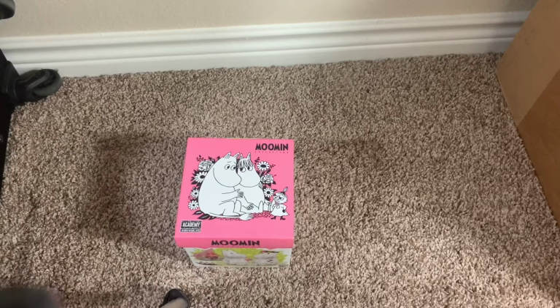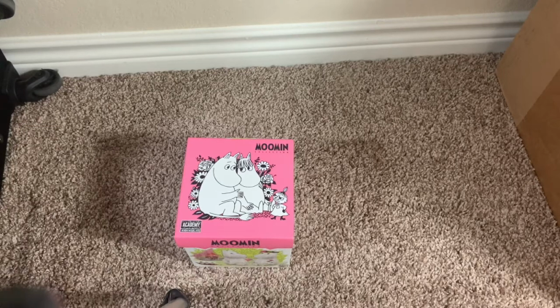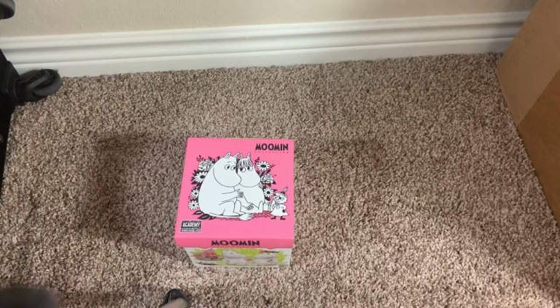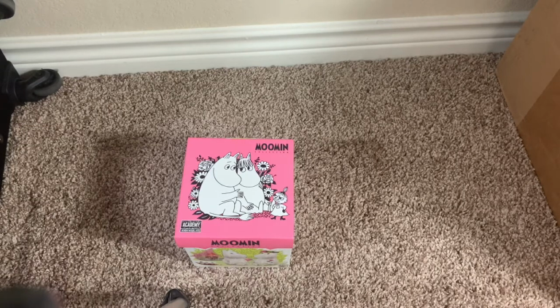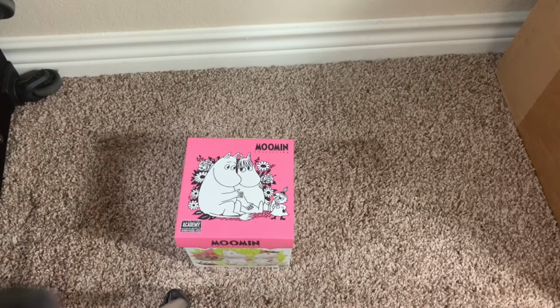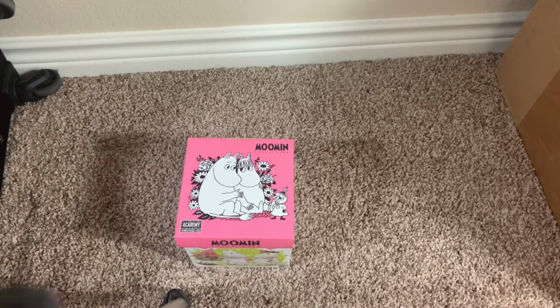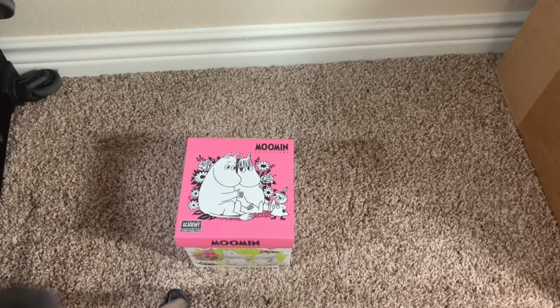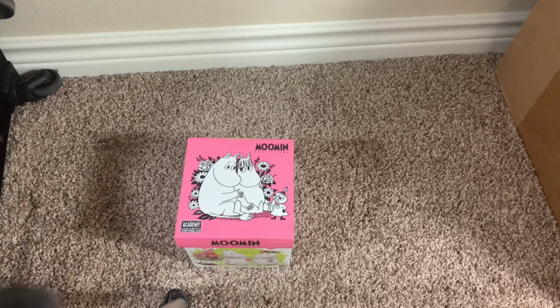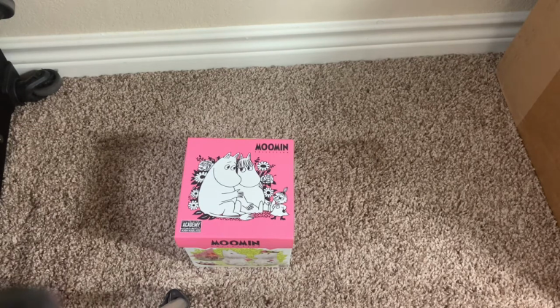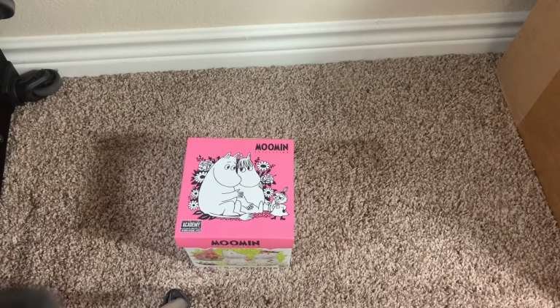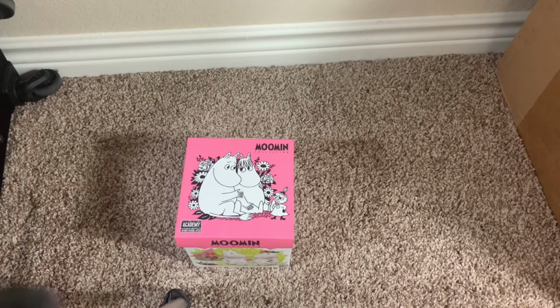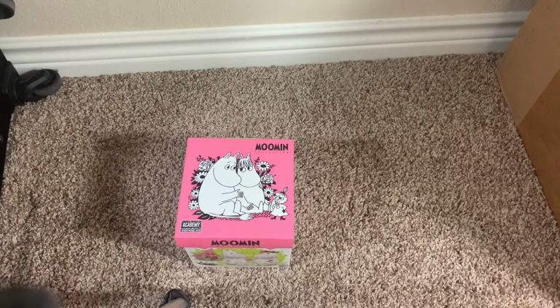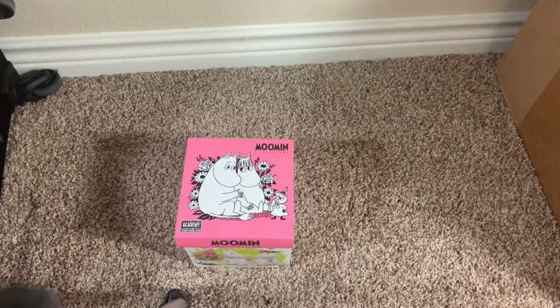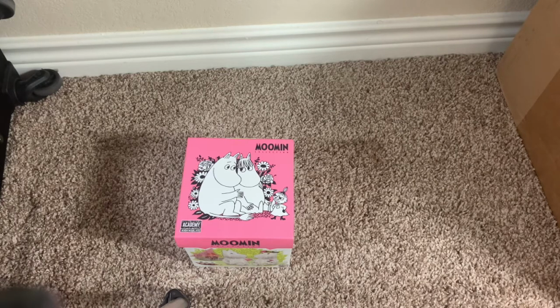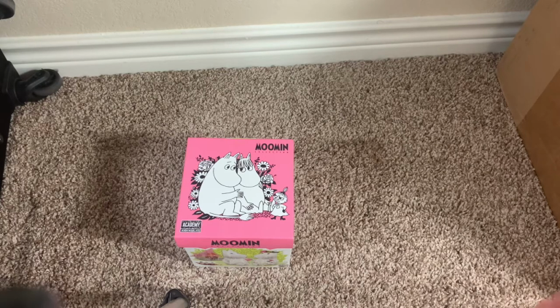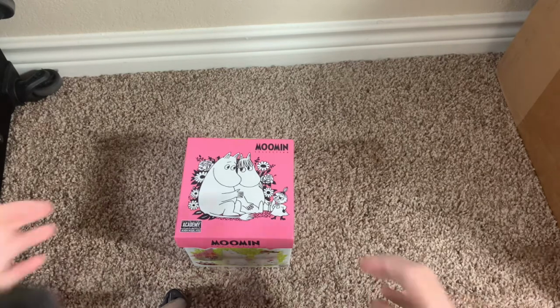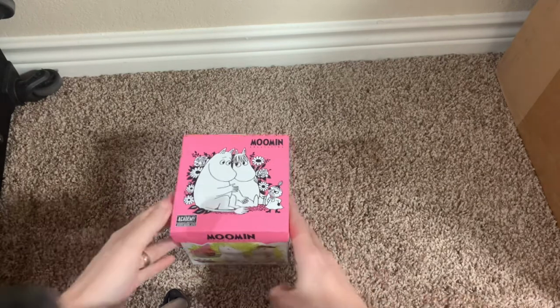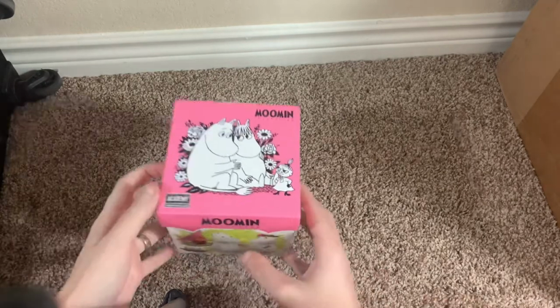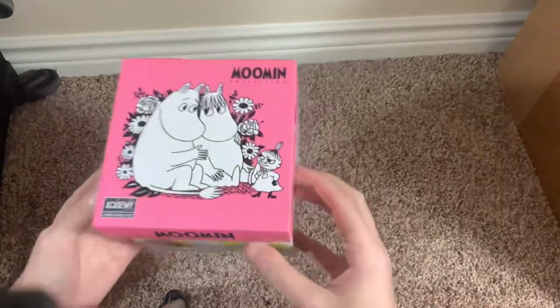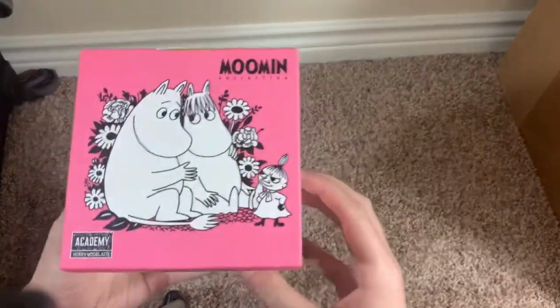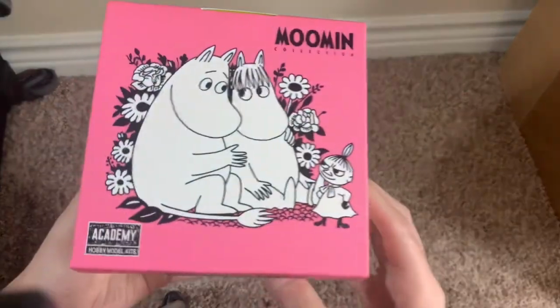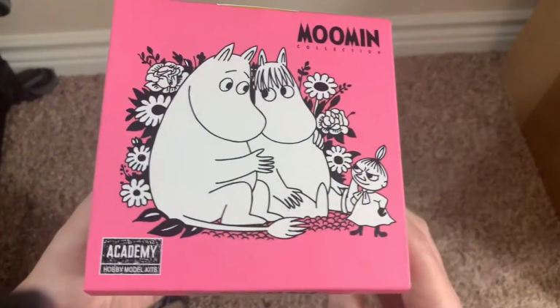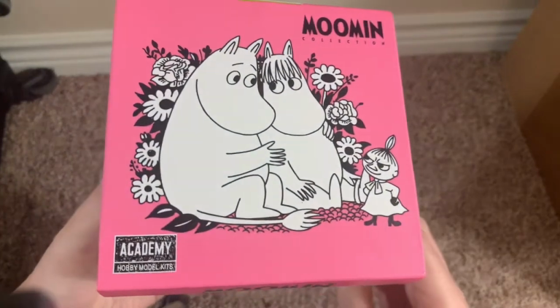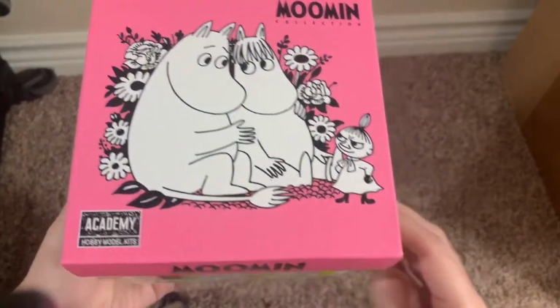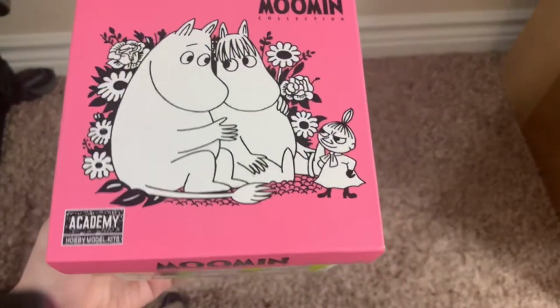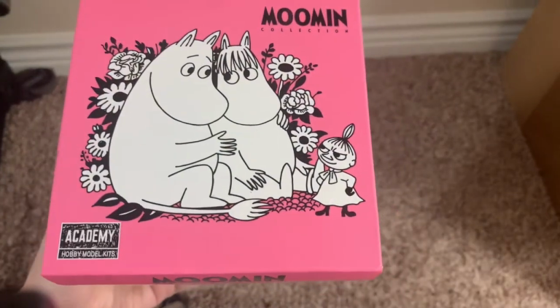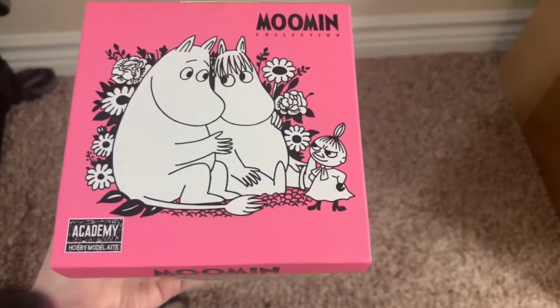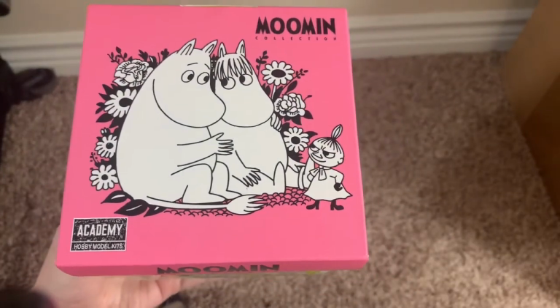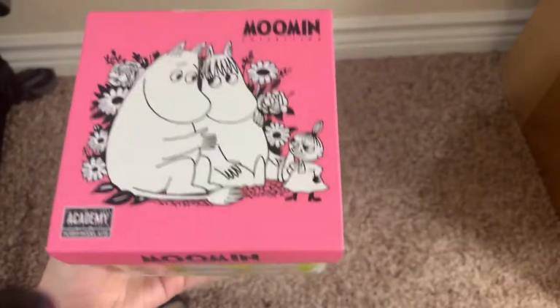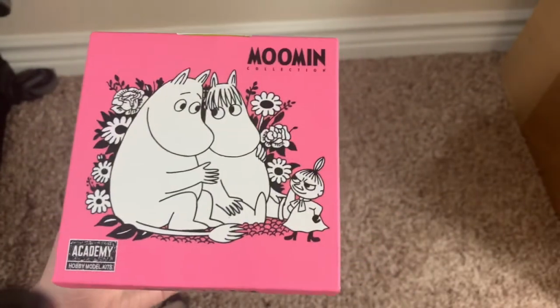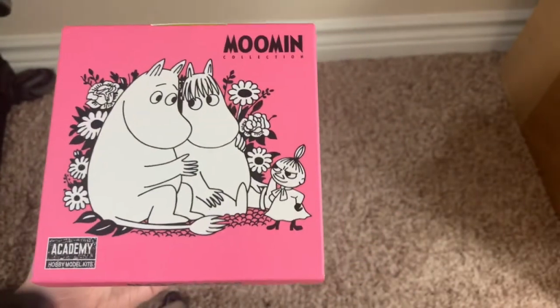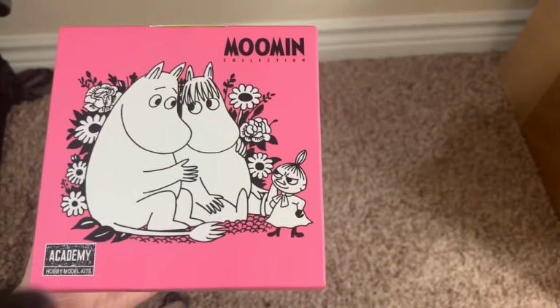Hey, what's going on guys? My name is Nathan and welcome back to the Snack Saloon. Now today, as you can see, I'm doing the final — out of the ones that I have anyway — the final review of the Academy Hobby Moomin model kits from South Korea.